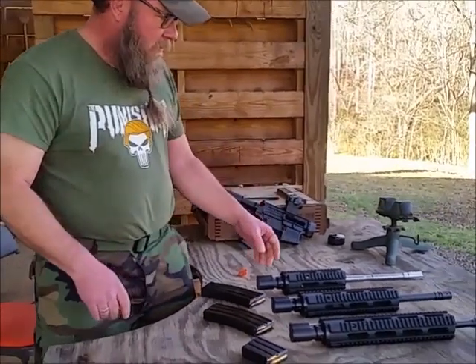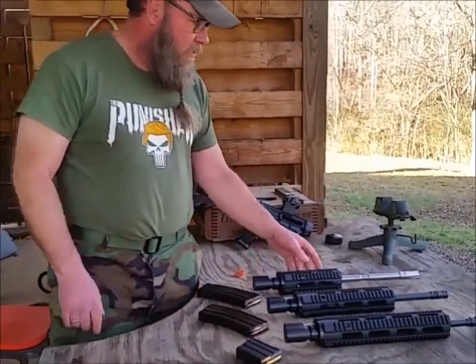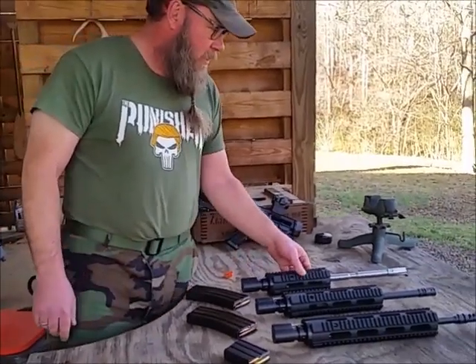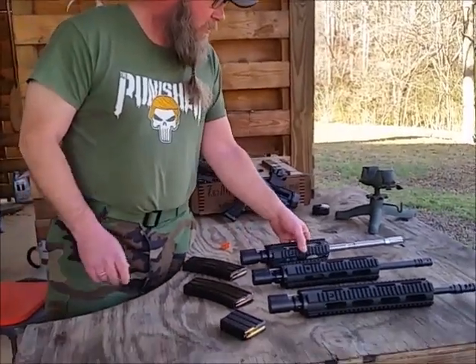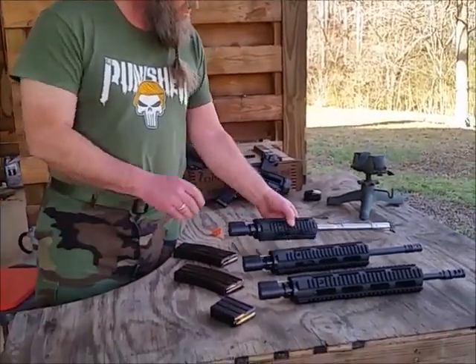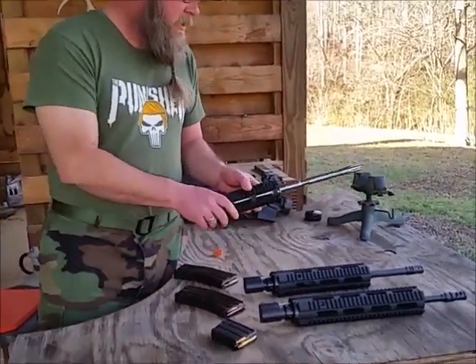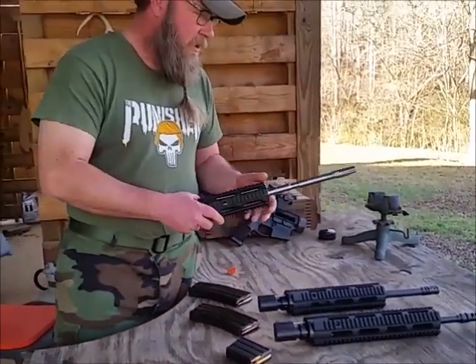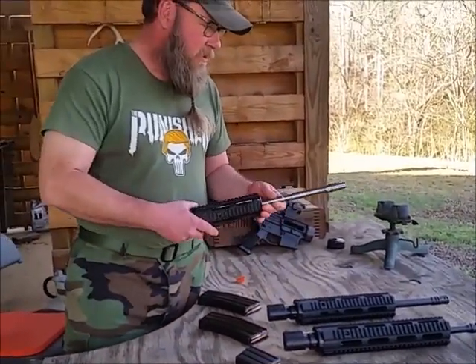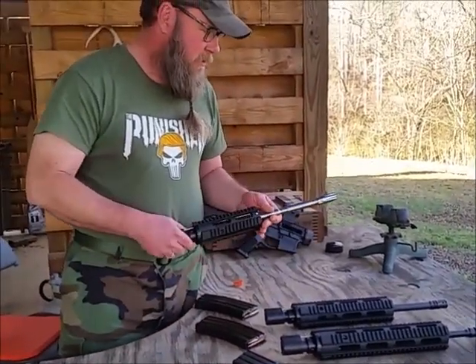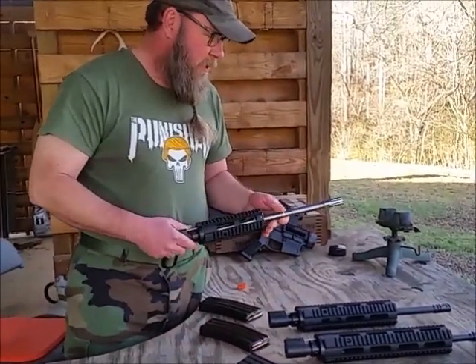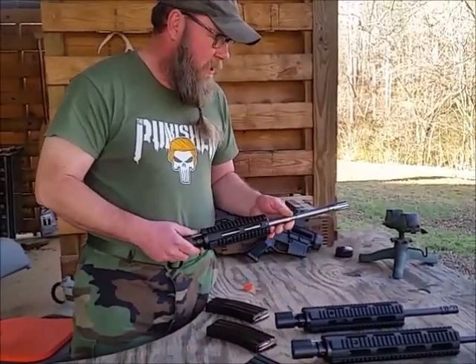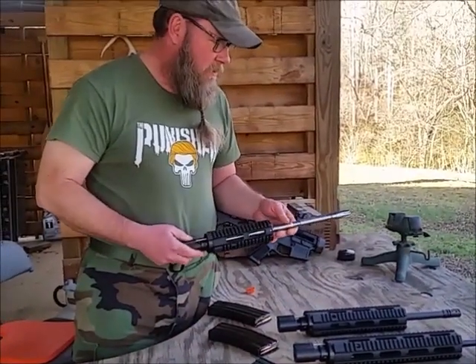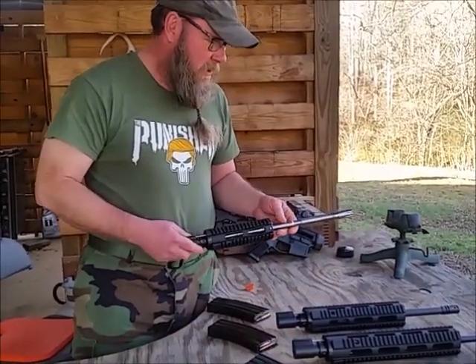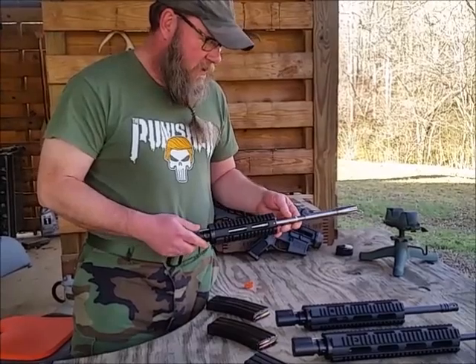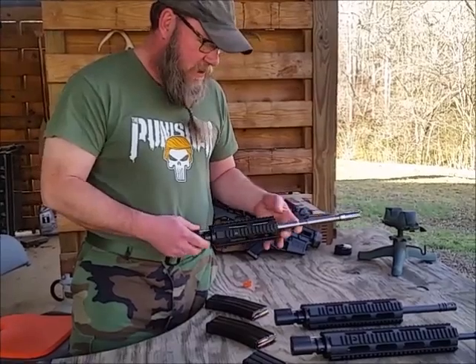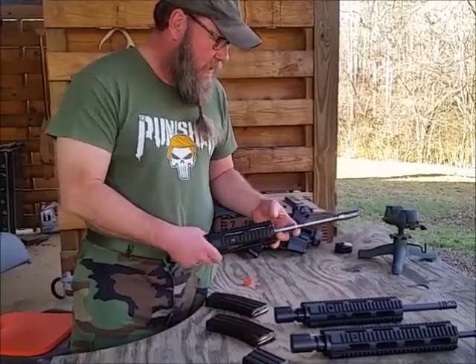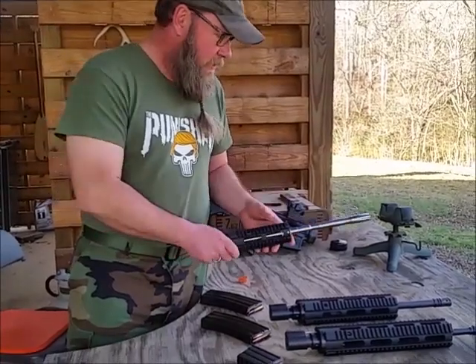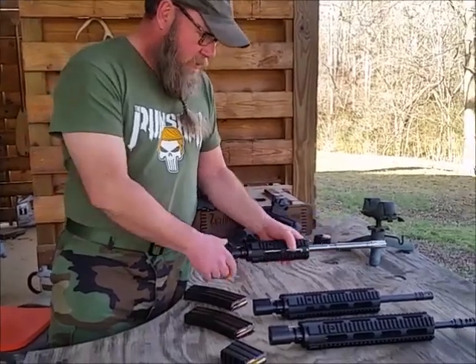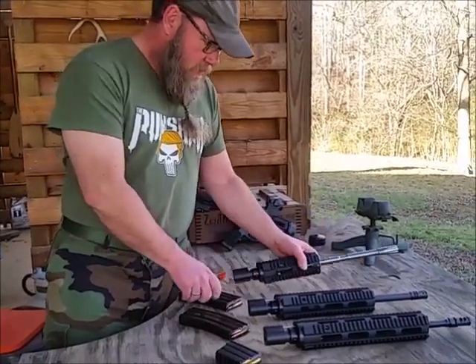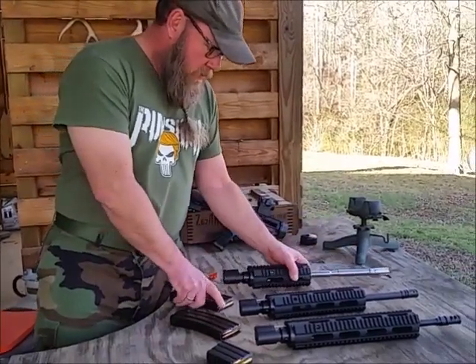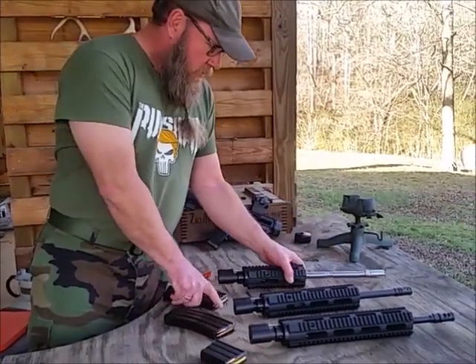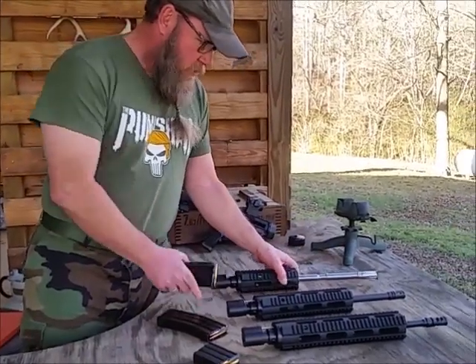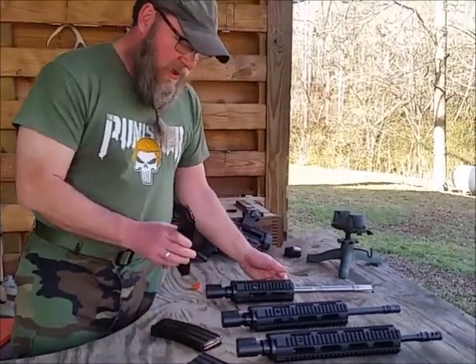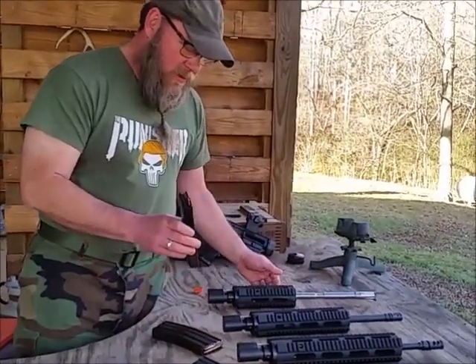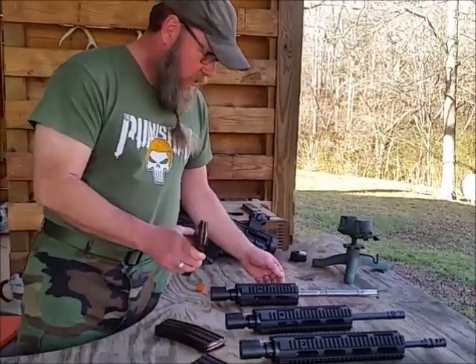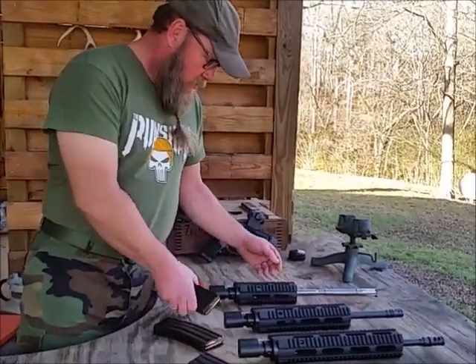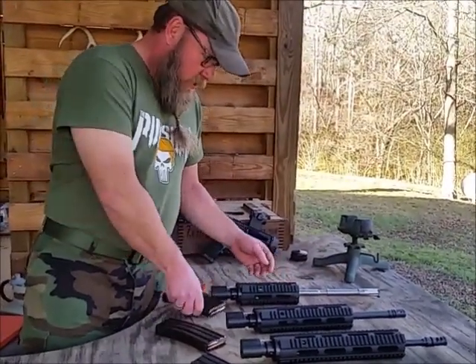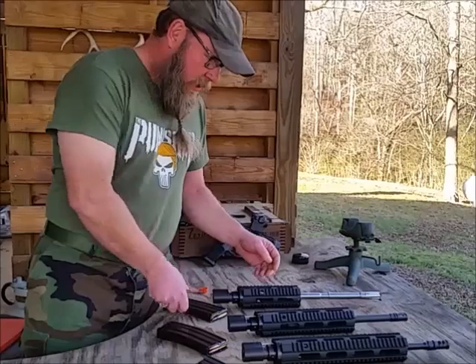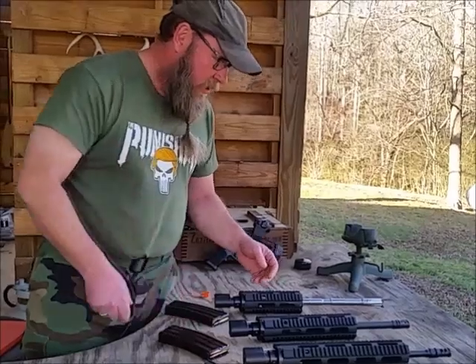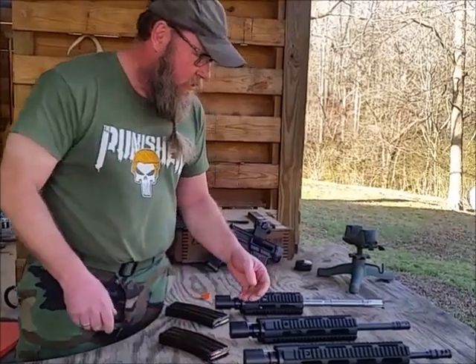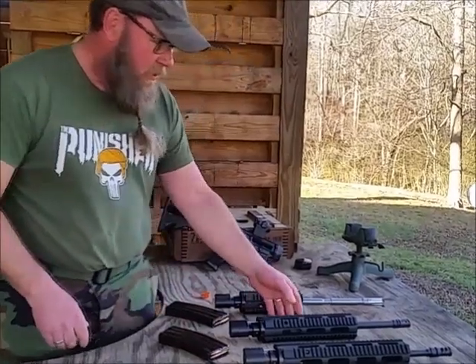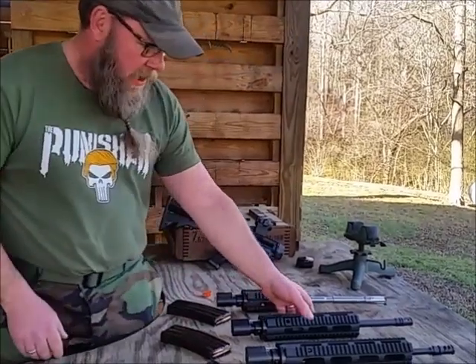First, we've got a stainless steel 223 Wylde, 1-7 twist. The magazine is loaded with six rounds of Lake City 62 grain.